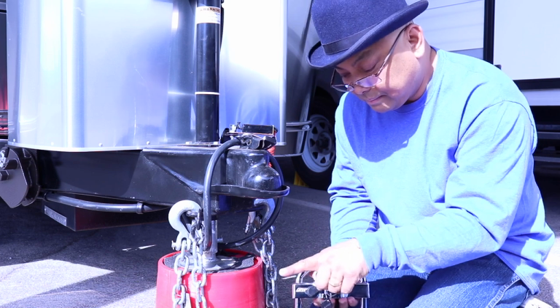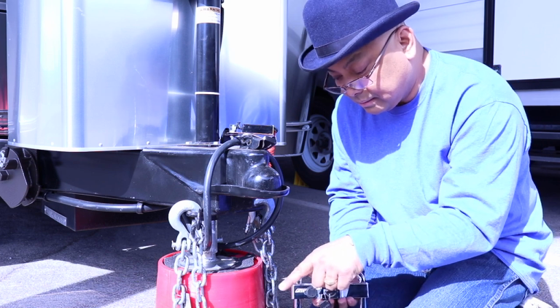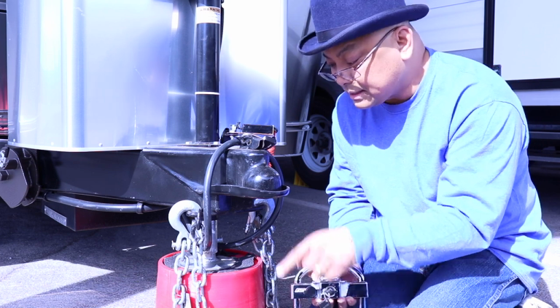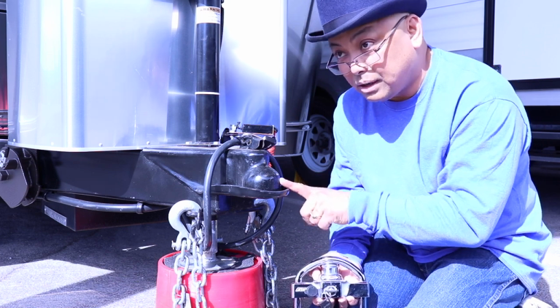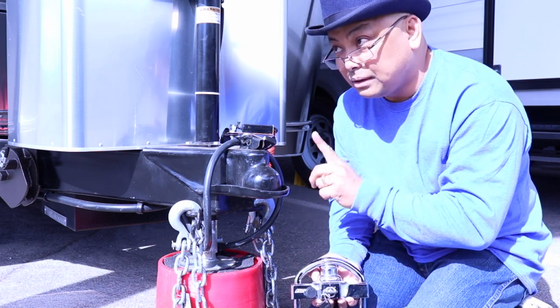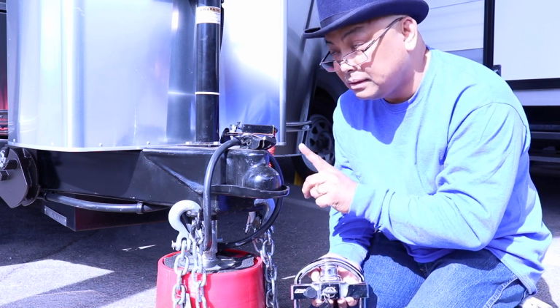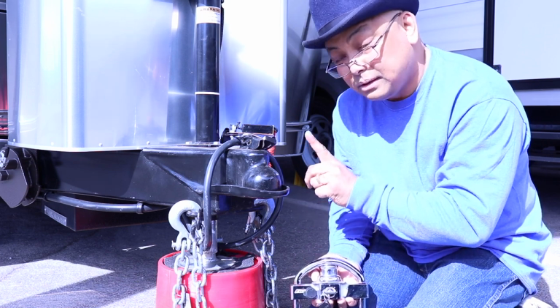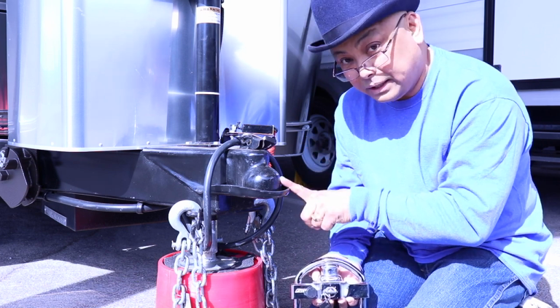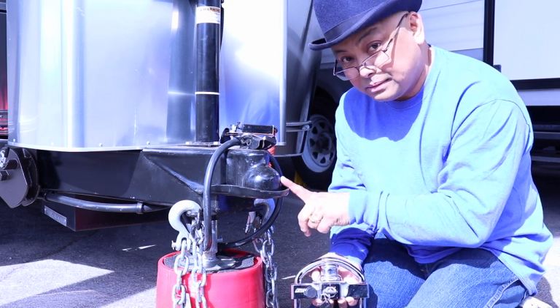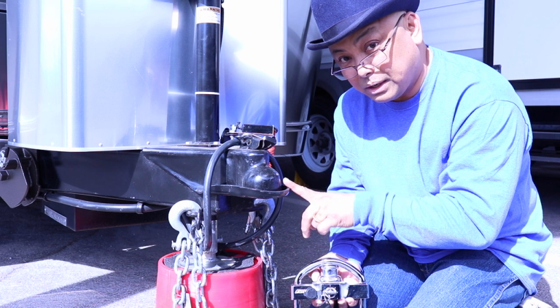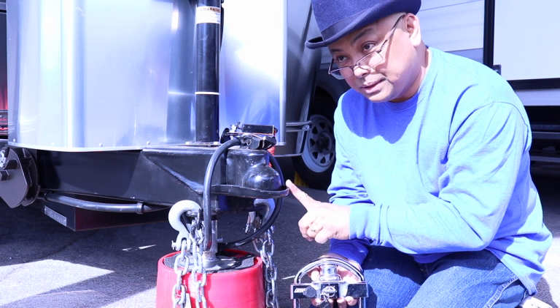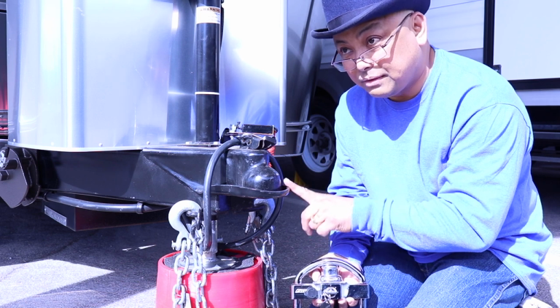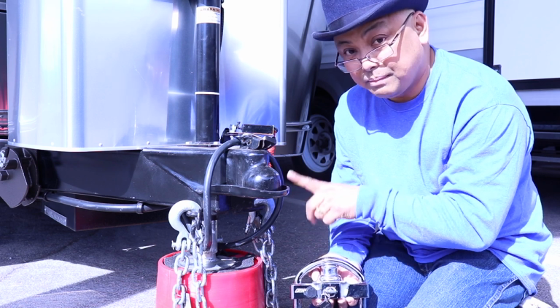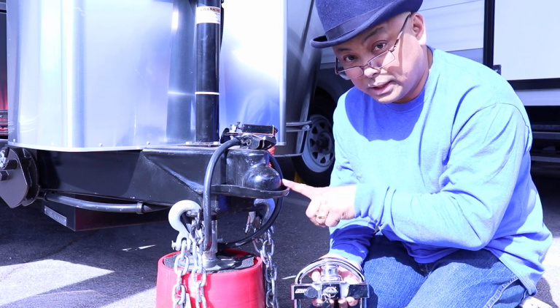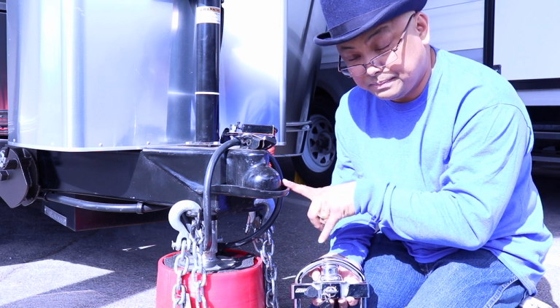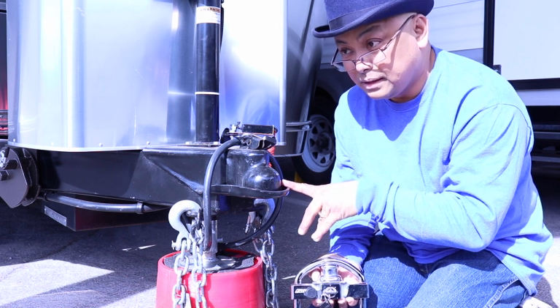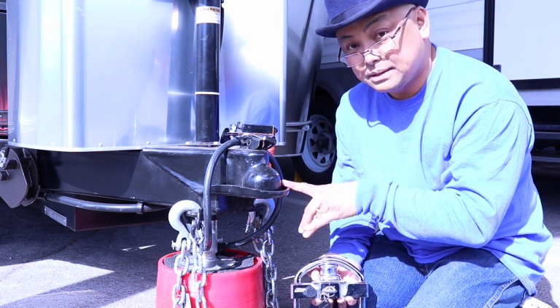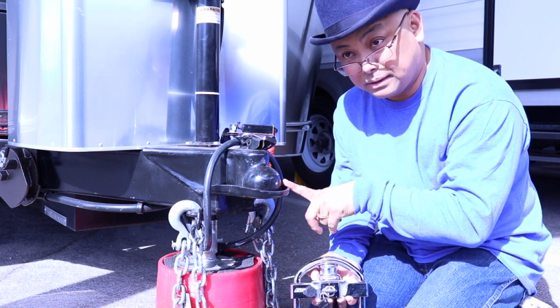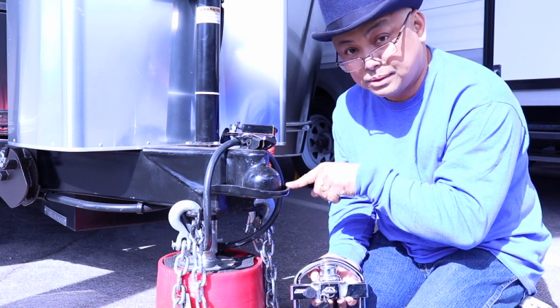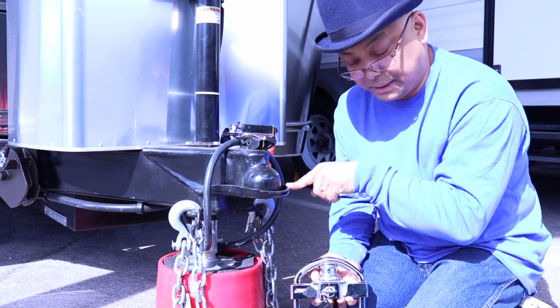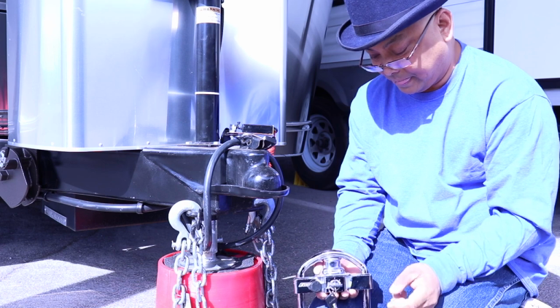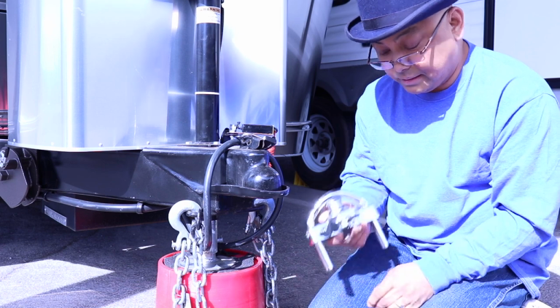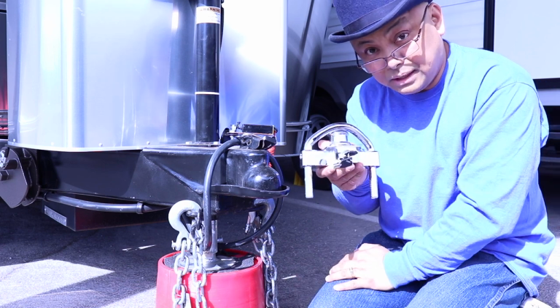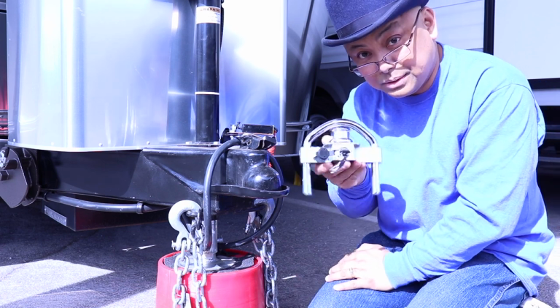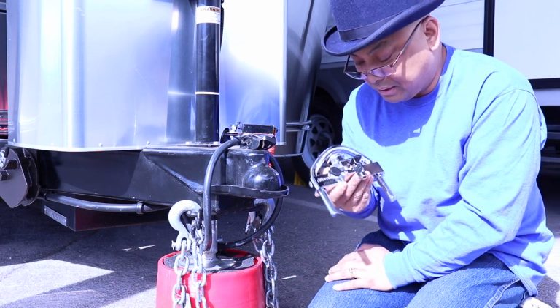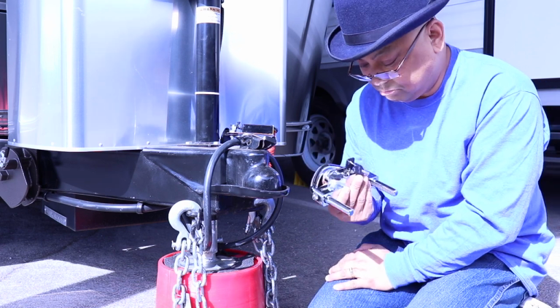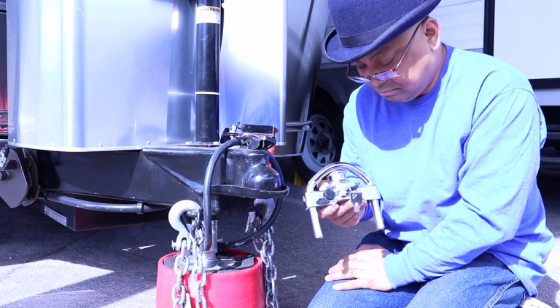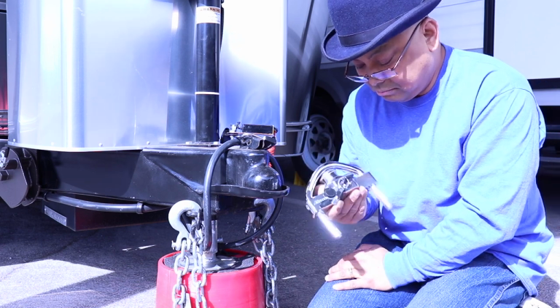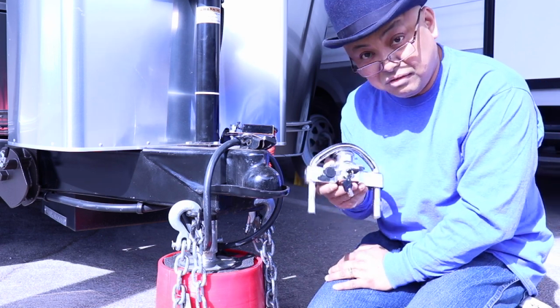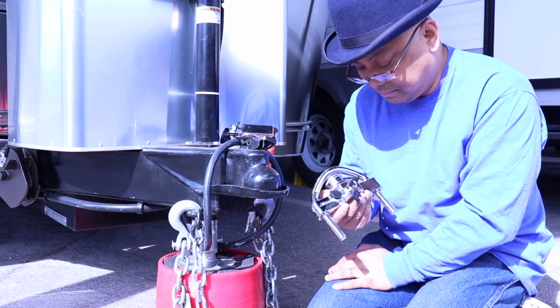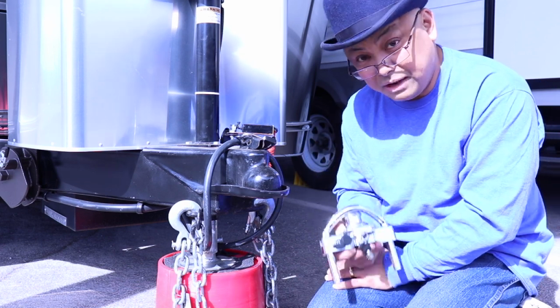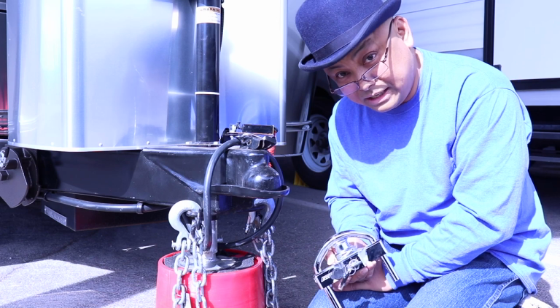The one that's going to go on here right now is what I'm going to use every time Wanda is parked at the storage unit. And this one I will use when we're out RVing, which I haven't done yet.